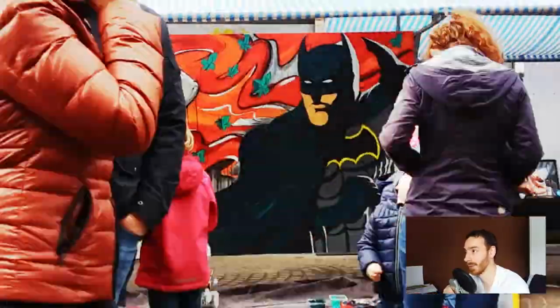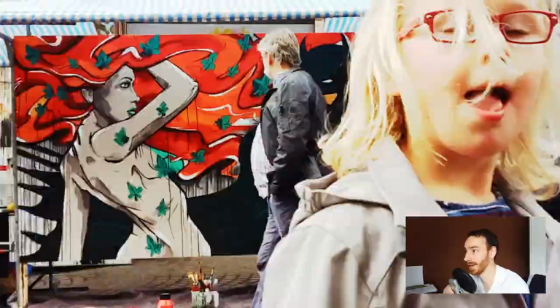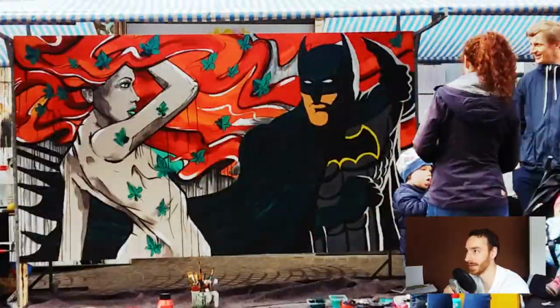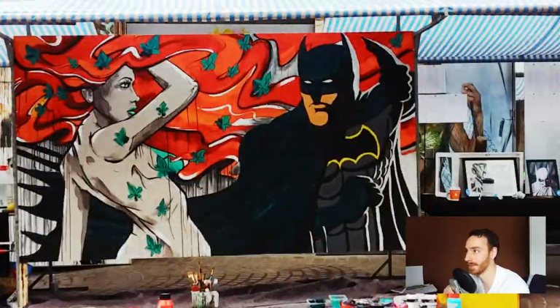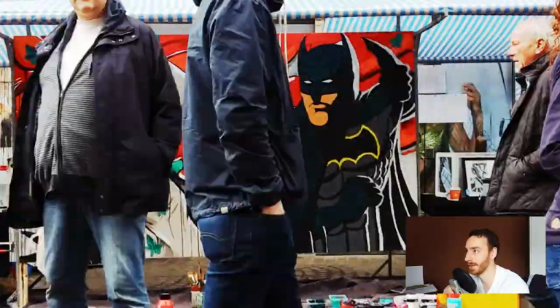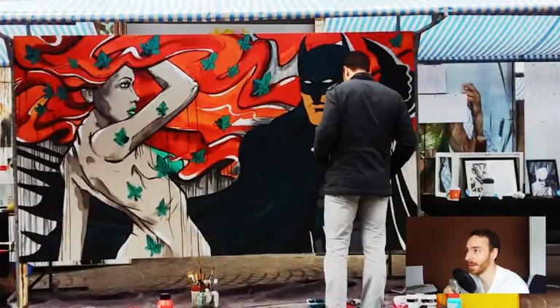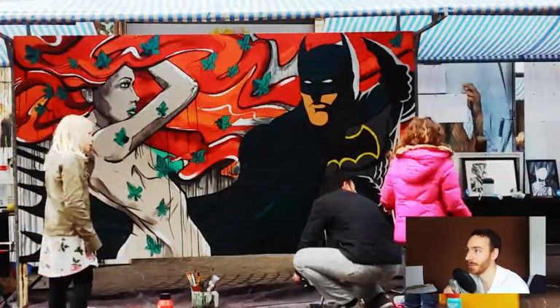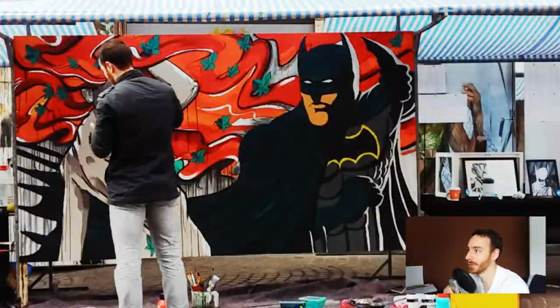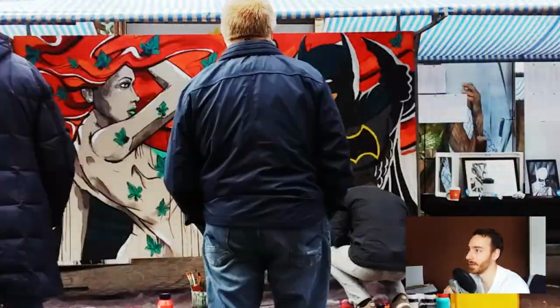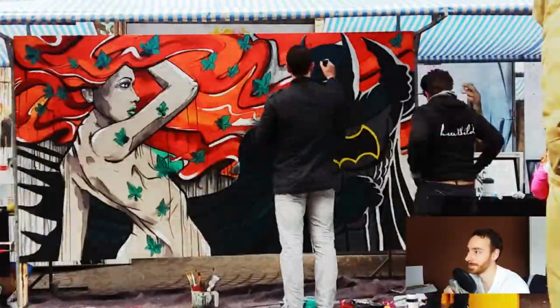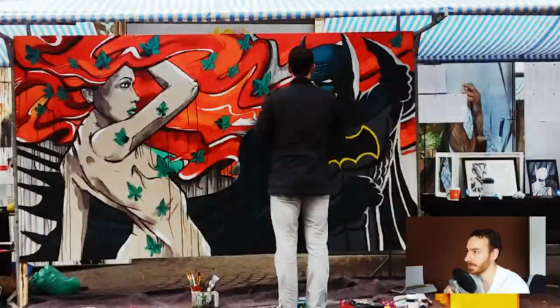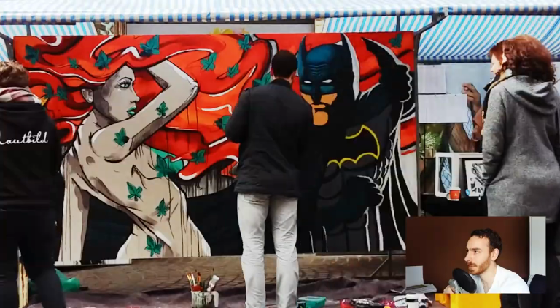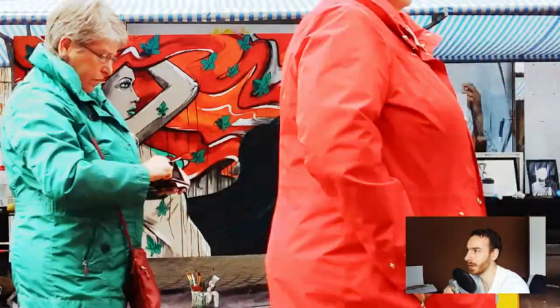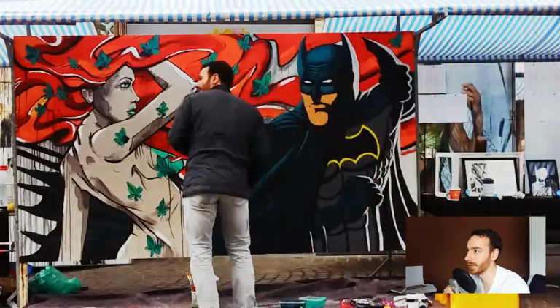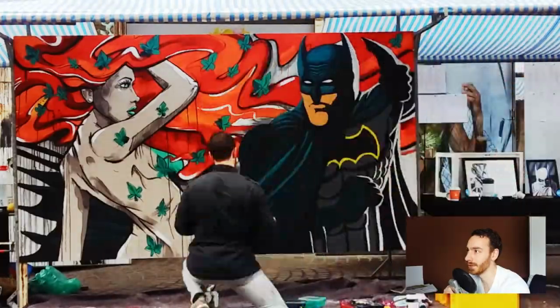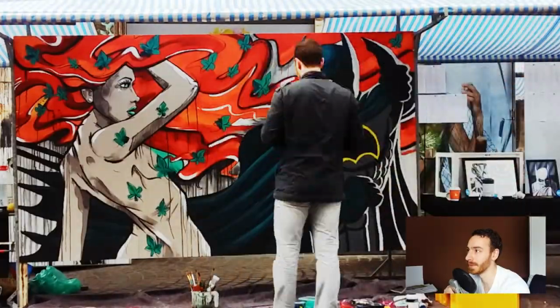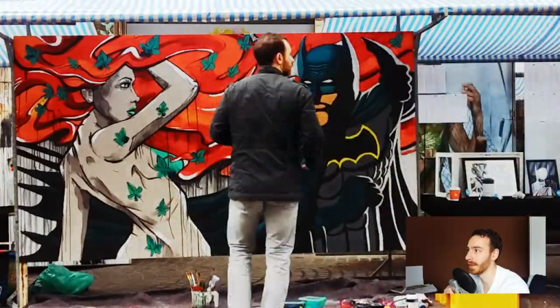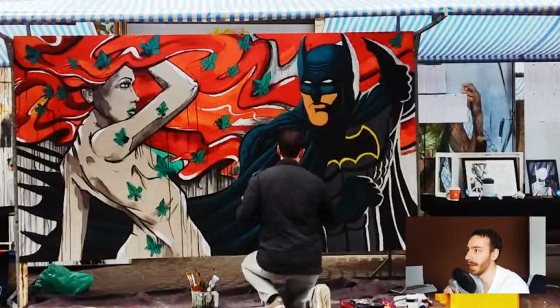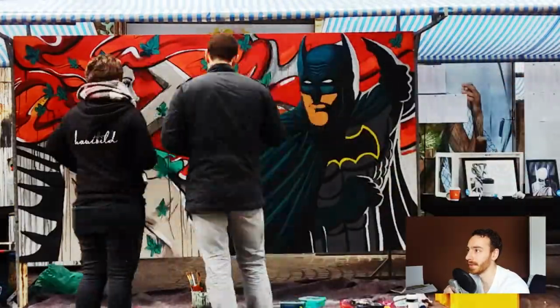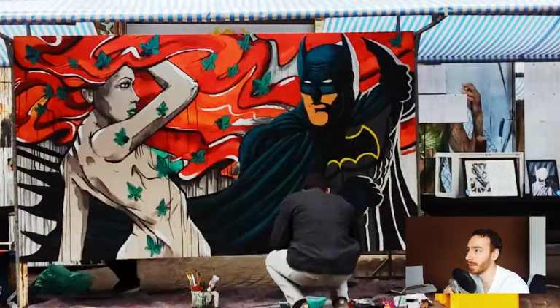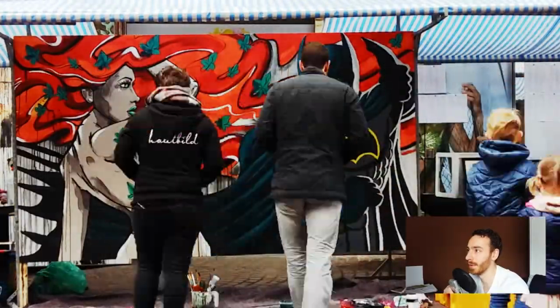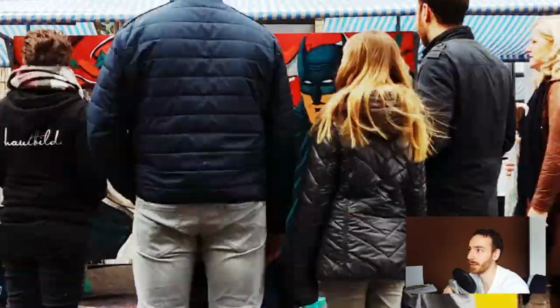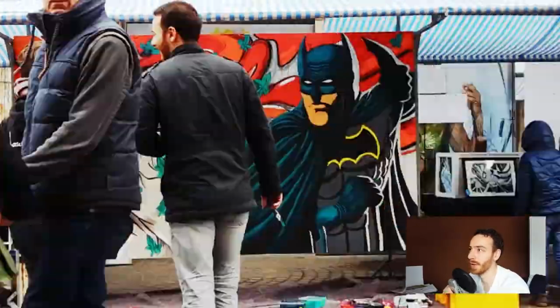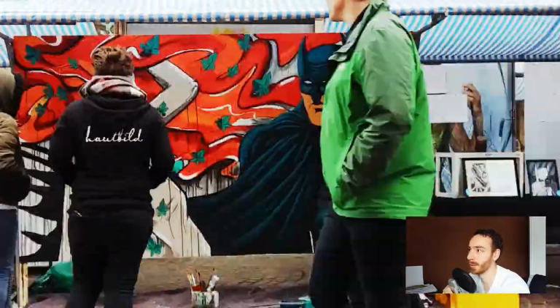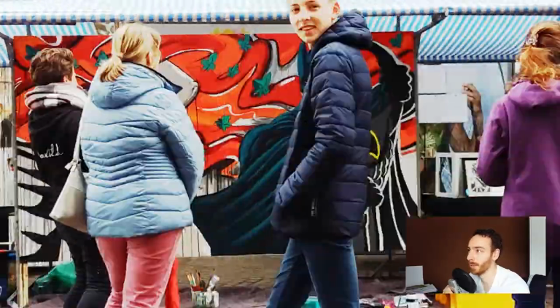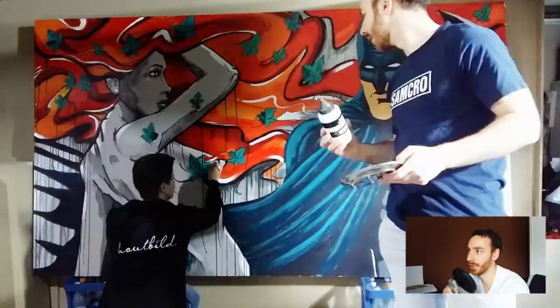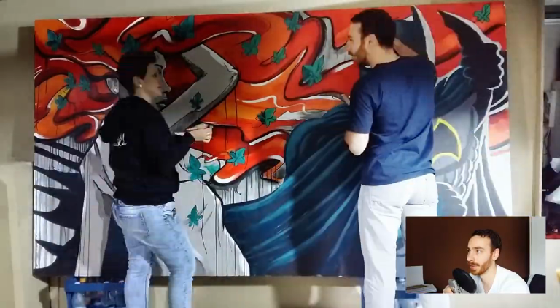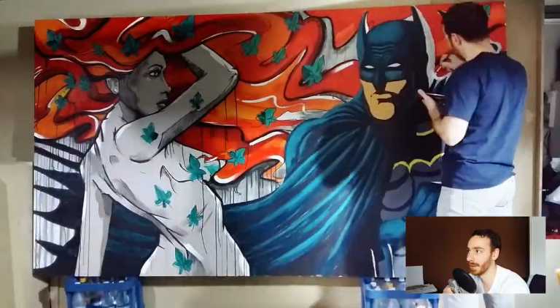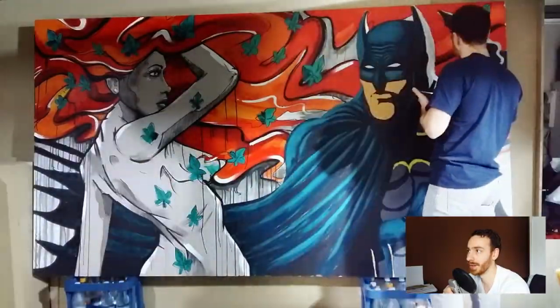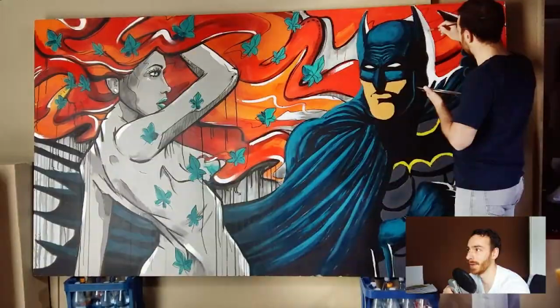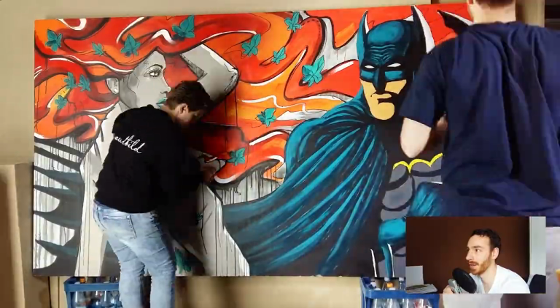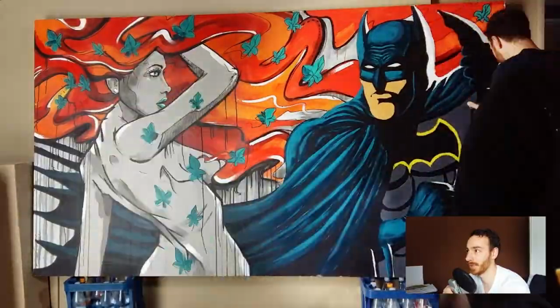Right here I'm filling in the torso with a dark grayish color, and now I'm trying to brighten up the cape with a brighter turquoise. We're back in the garage because I didn't really finish the painting in time.